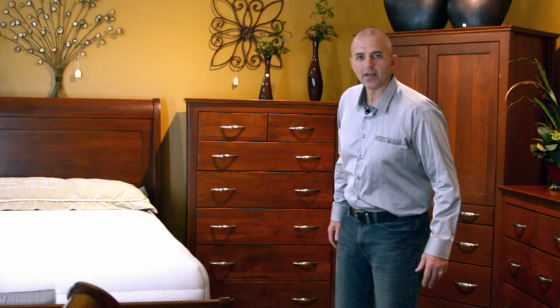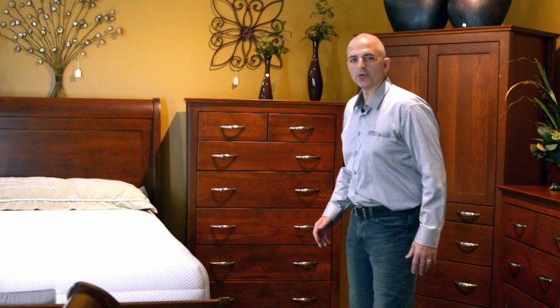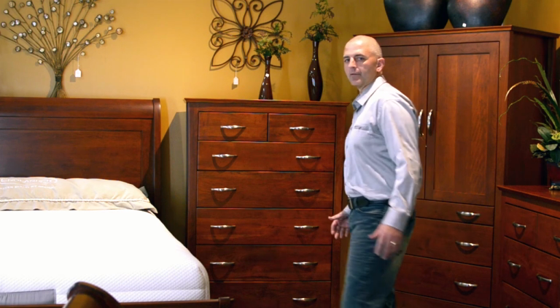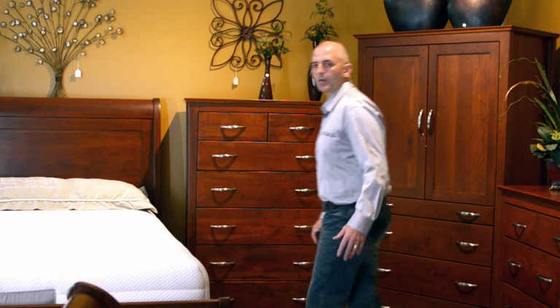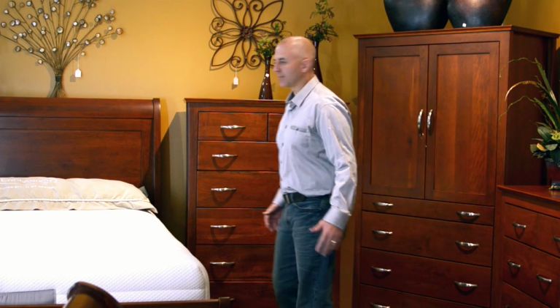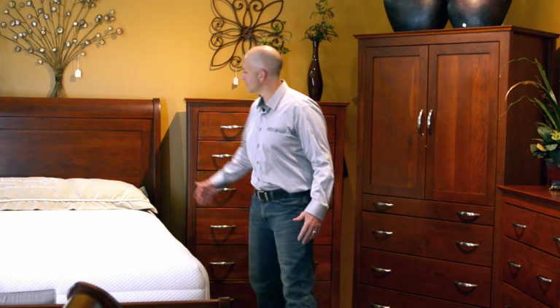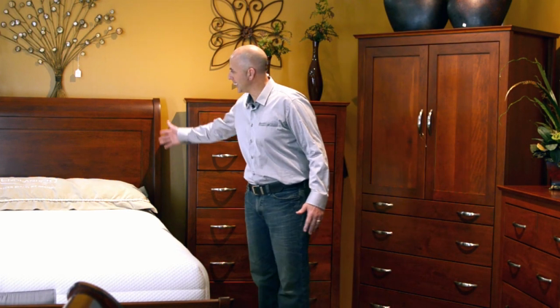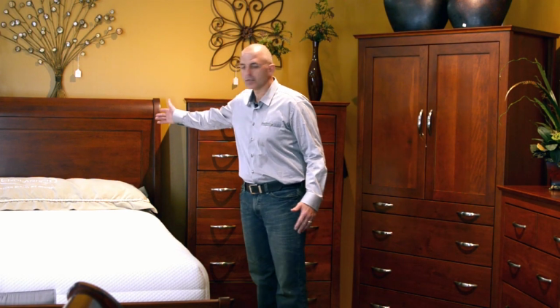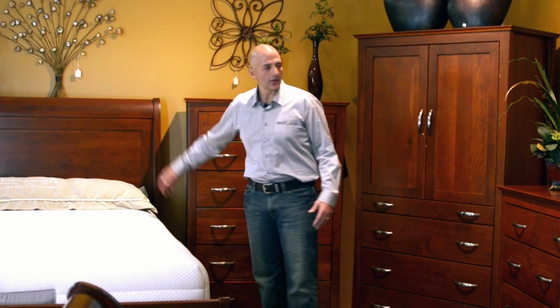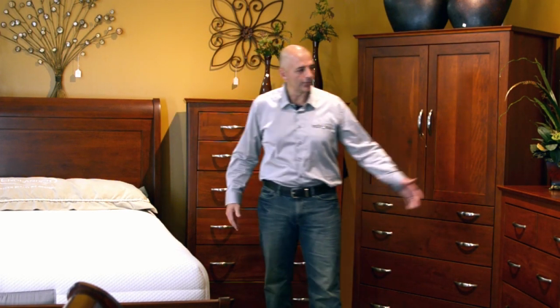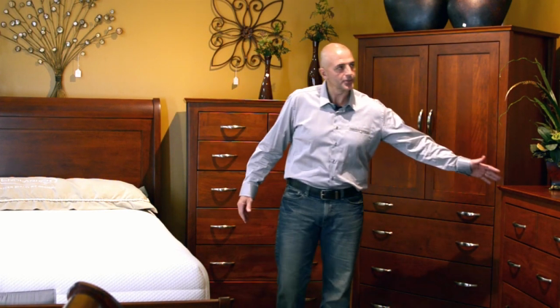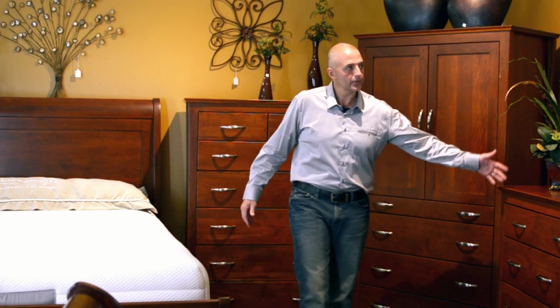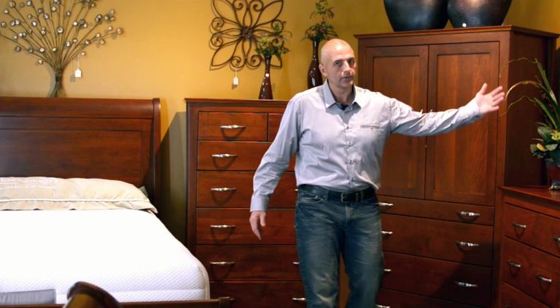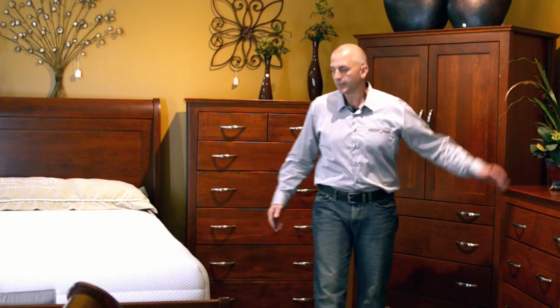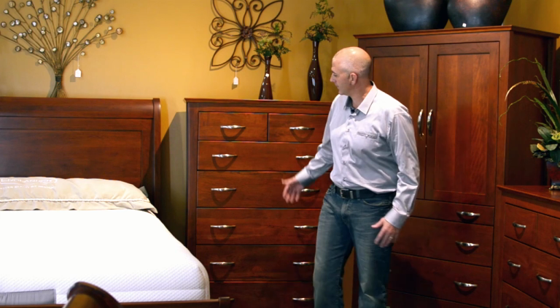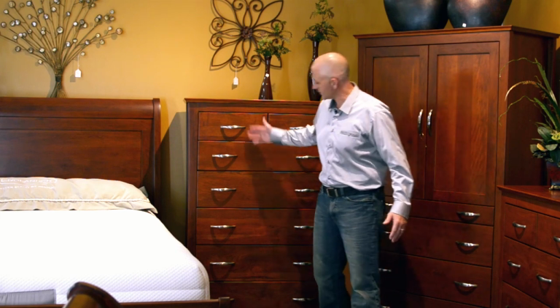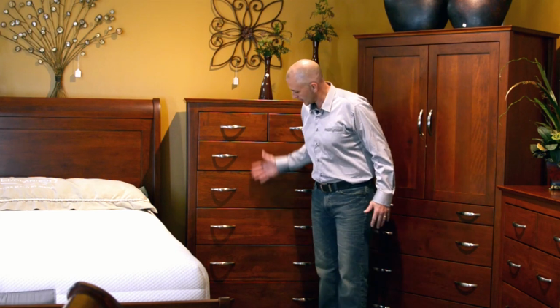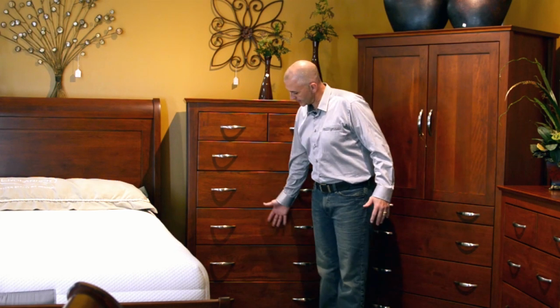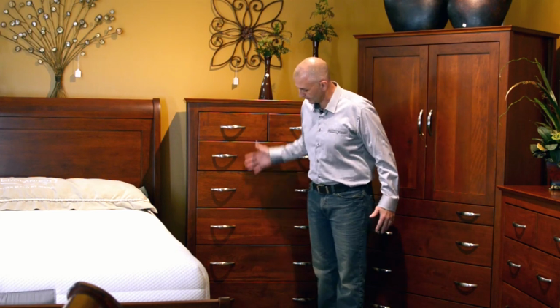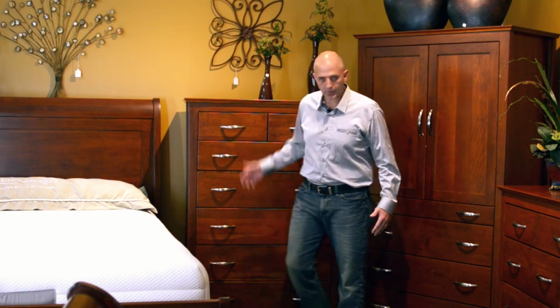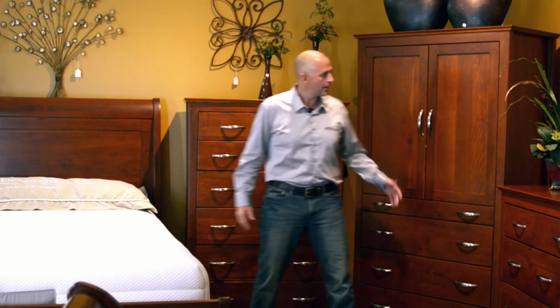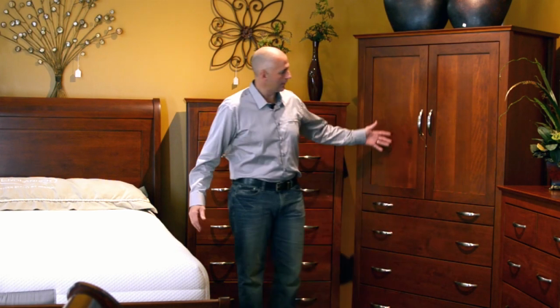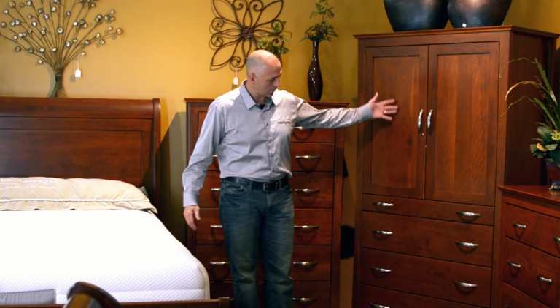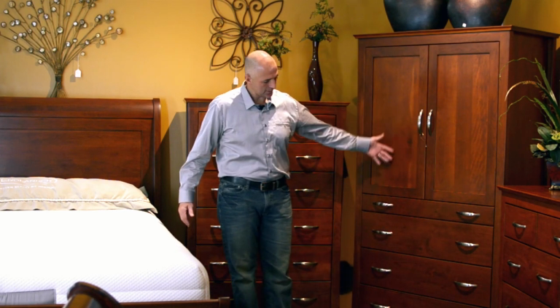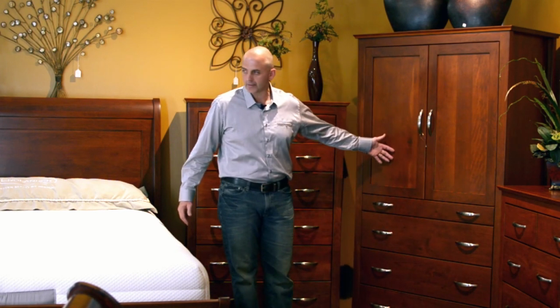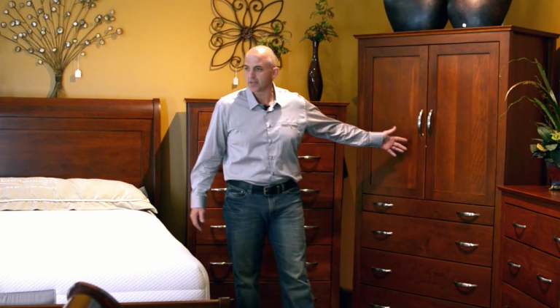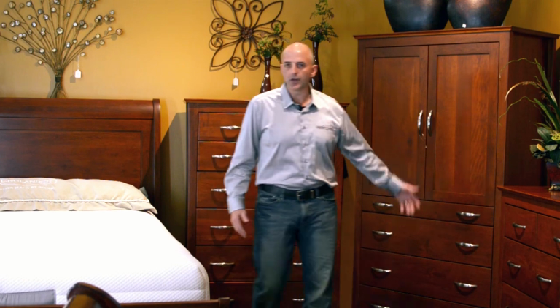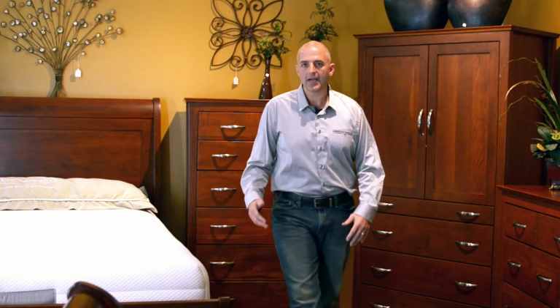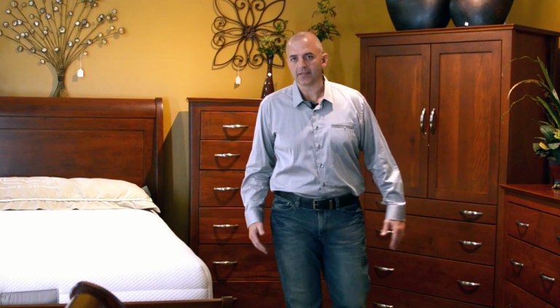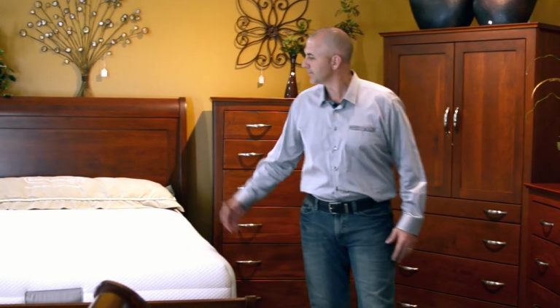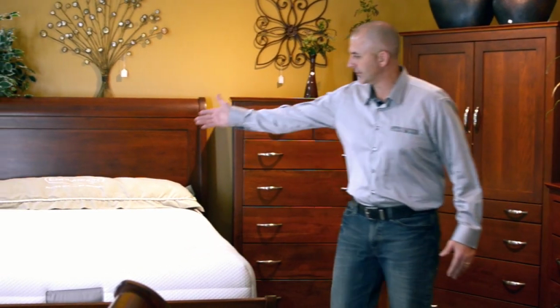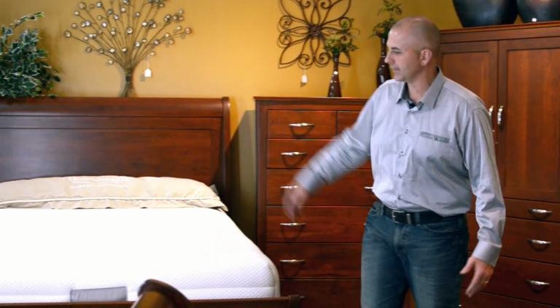In bedroom, we have a full line of bedroom furniture. We have beds, dressers and mirrors. We have chests, like this here, full of drawers. We have armoires, like this, and we also have nightstands, like you see over here.